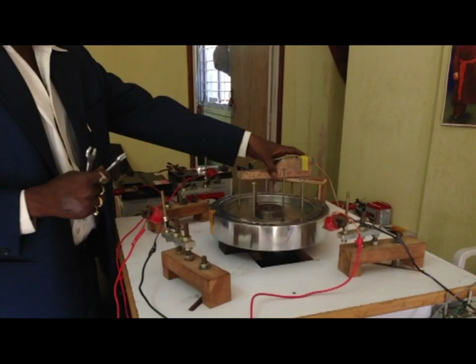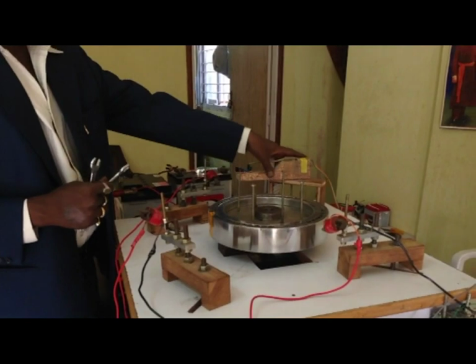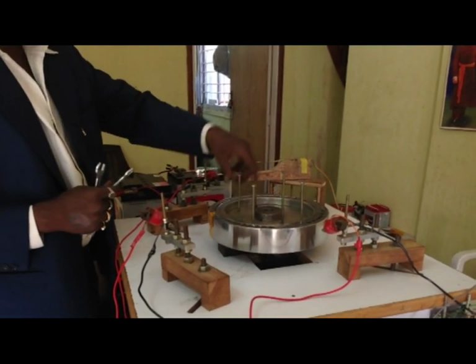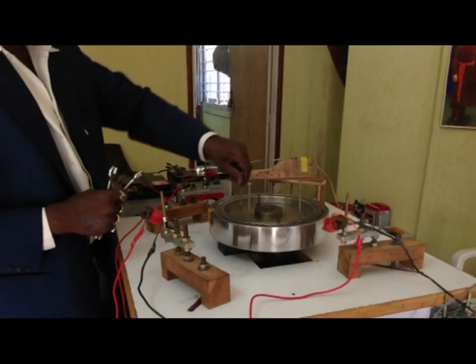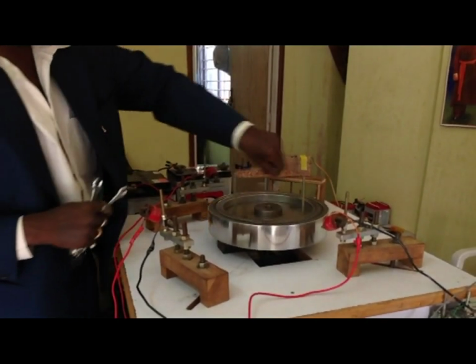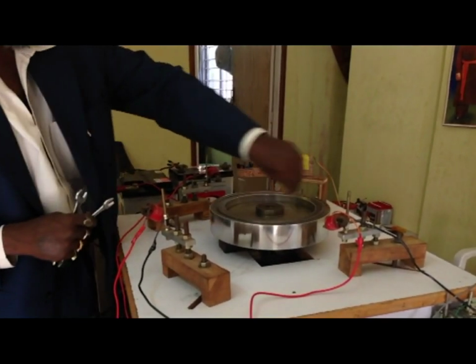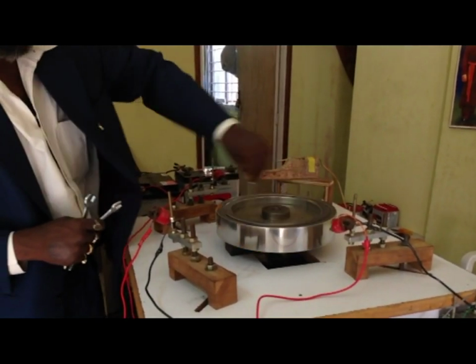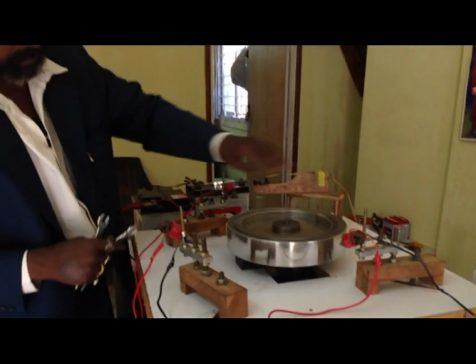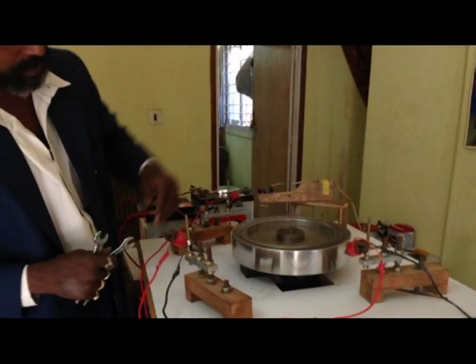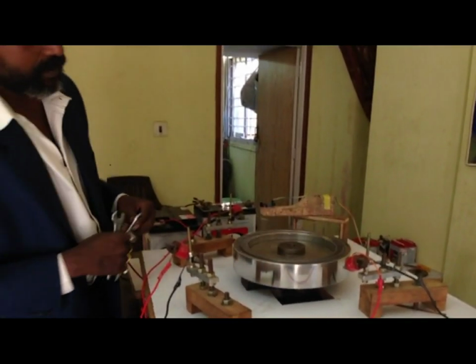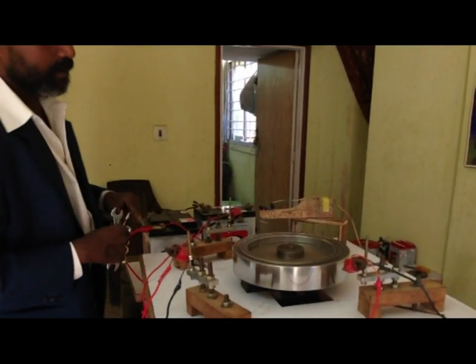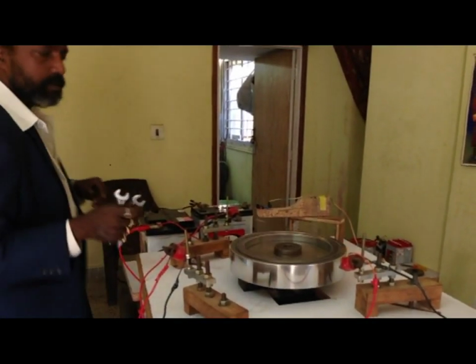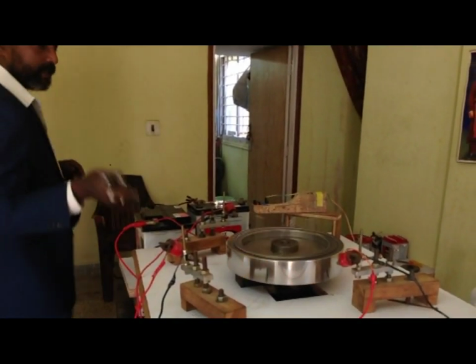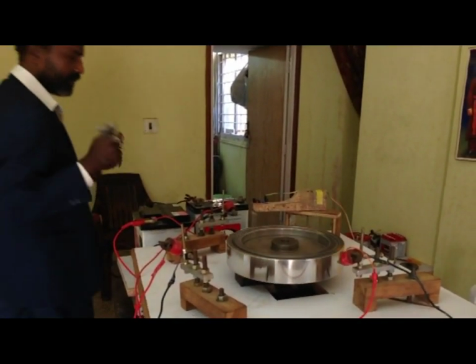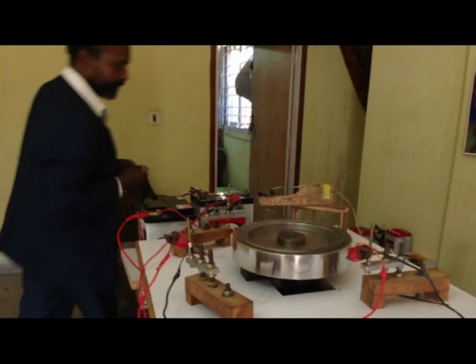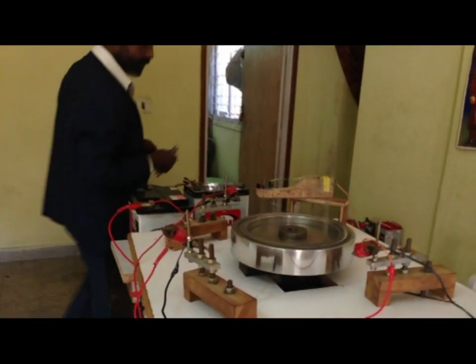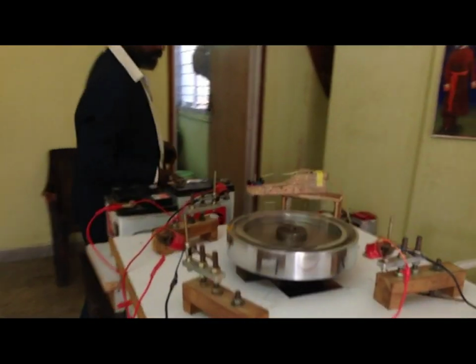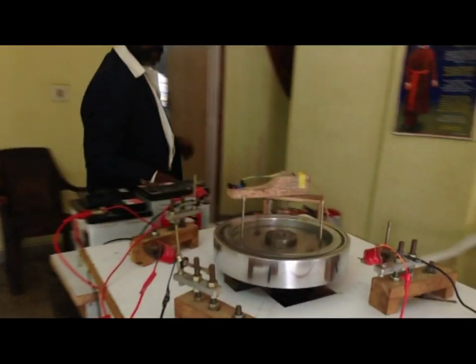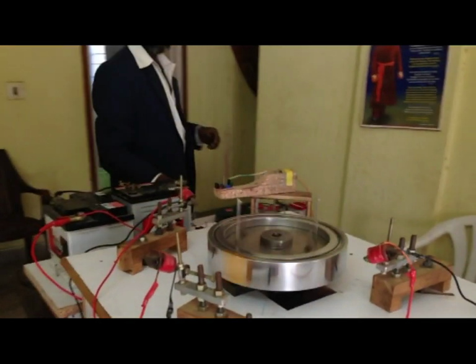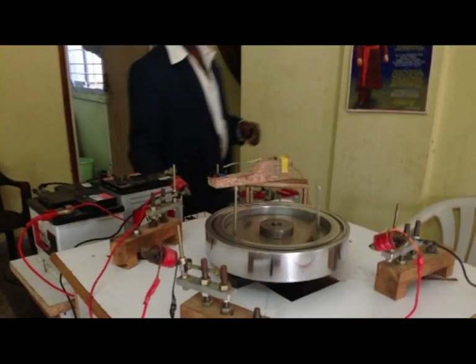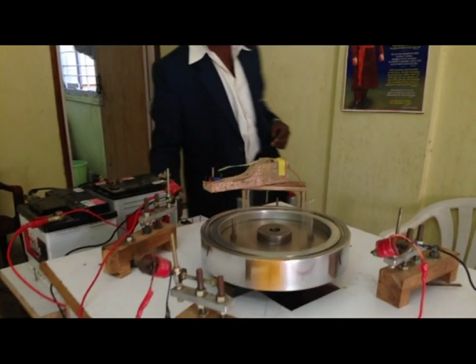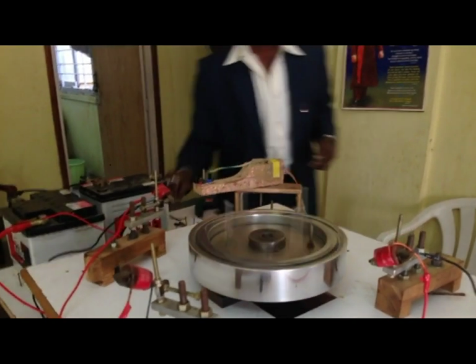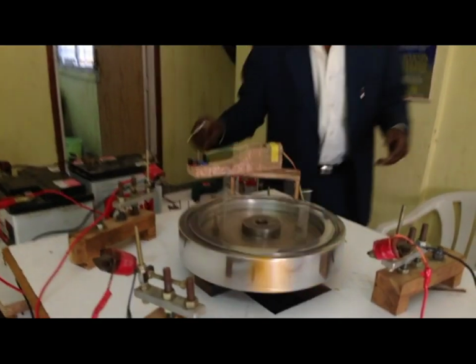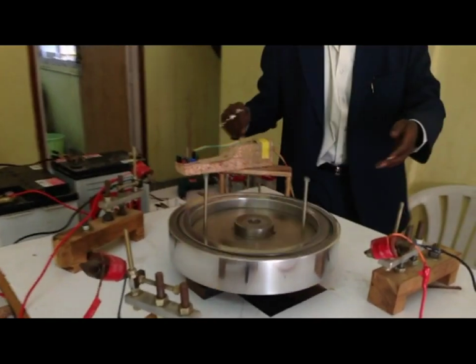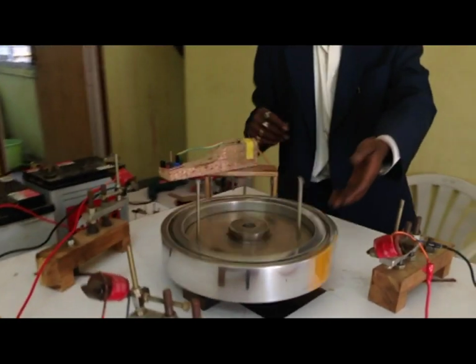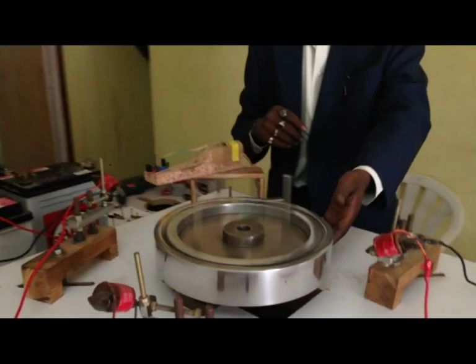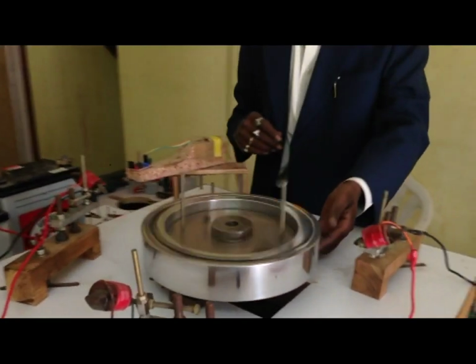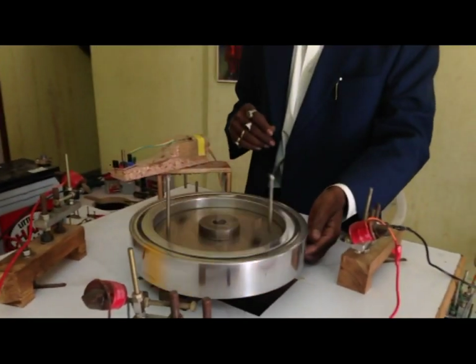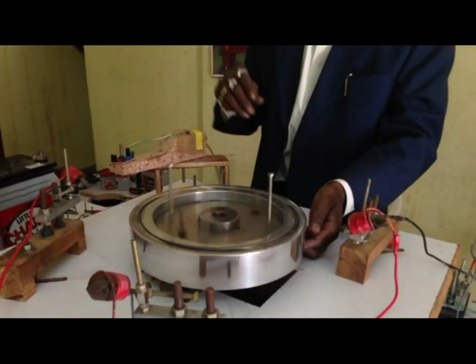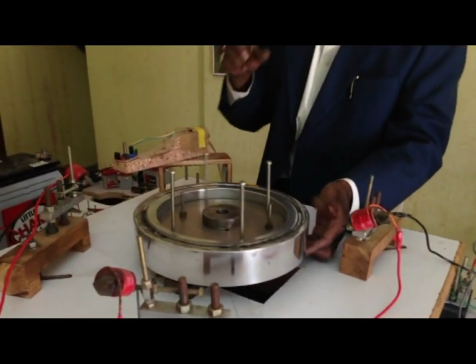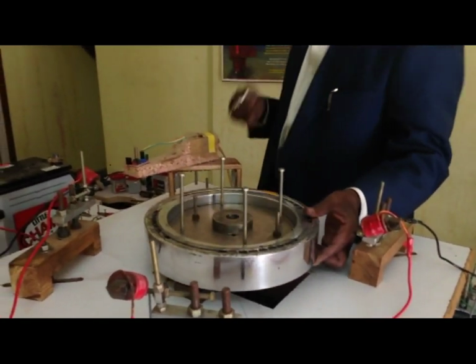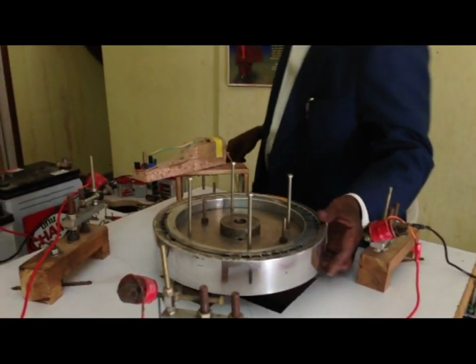This is a disk mounted on the double comparing shaft. I will take this out.